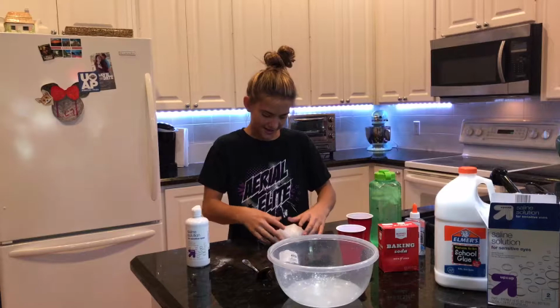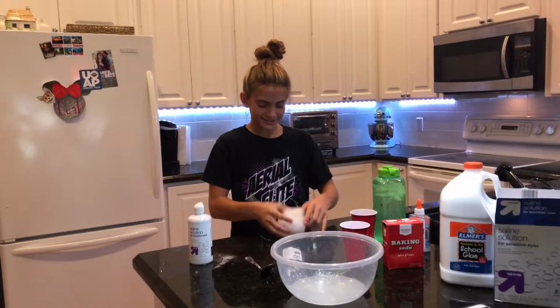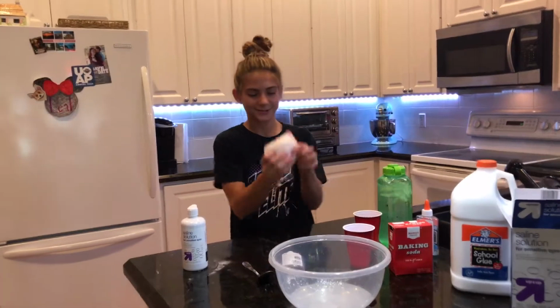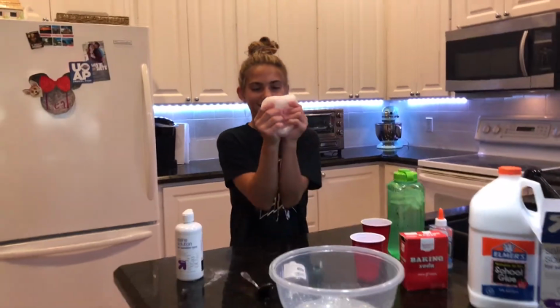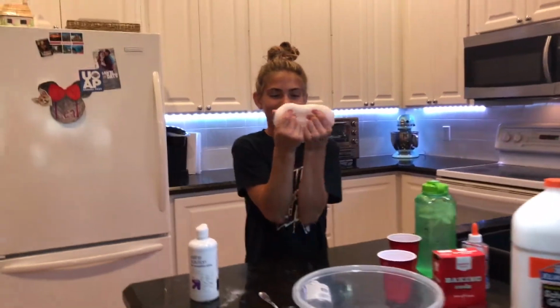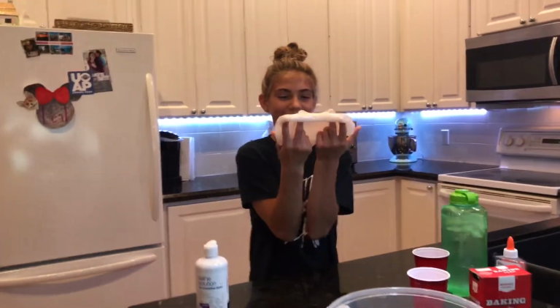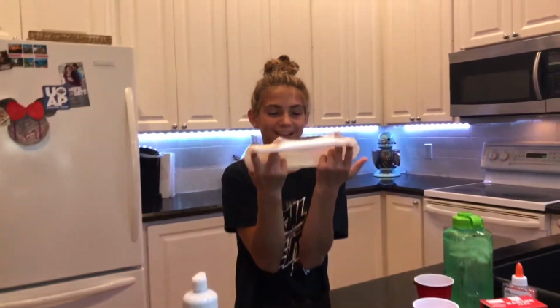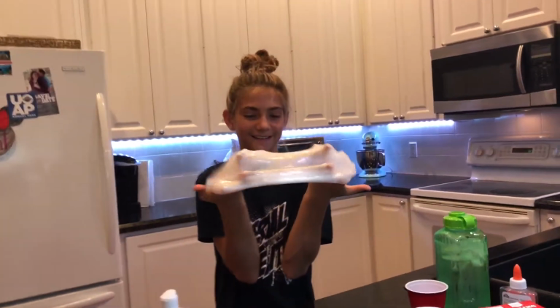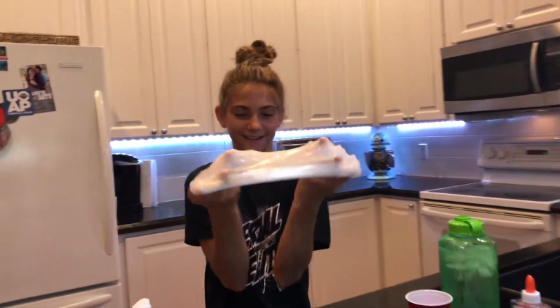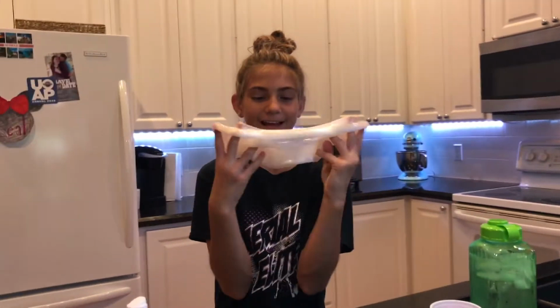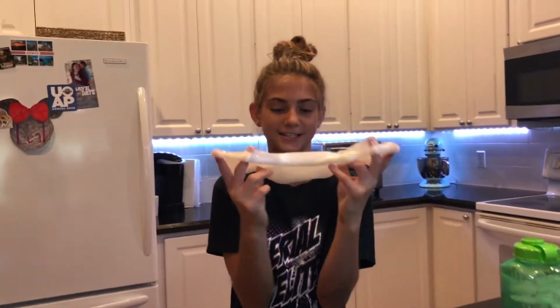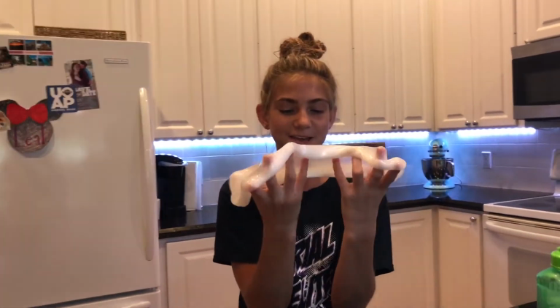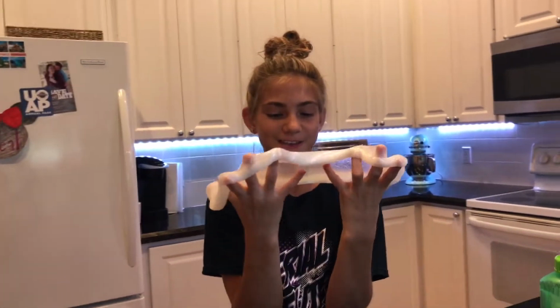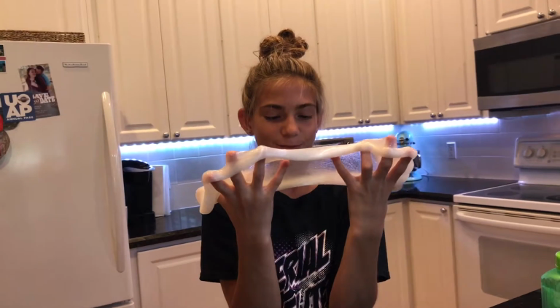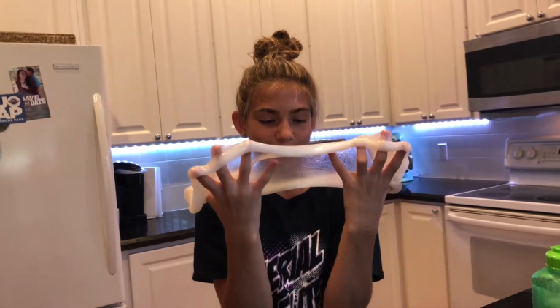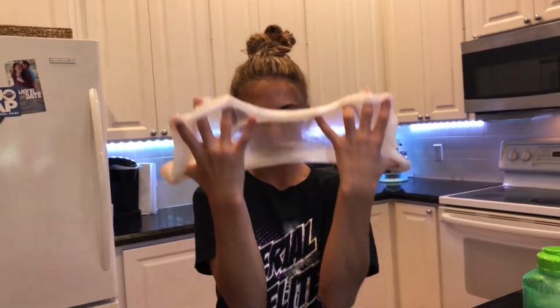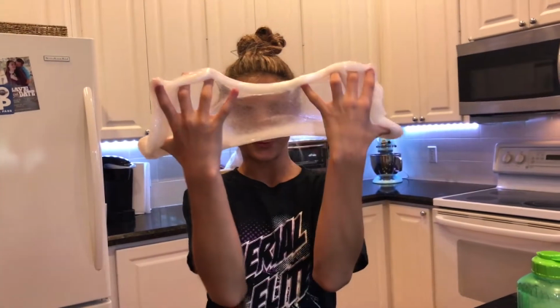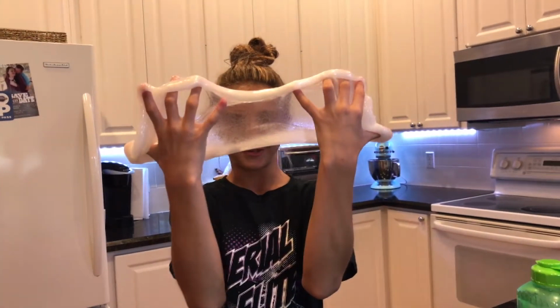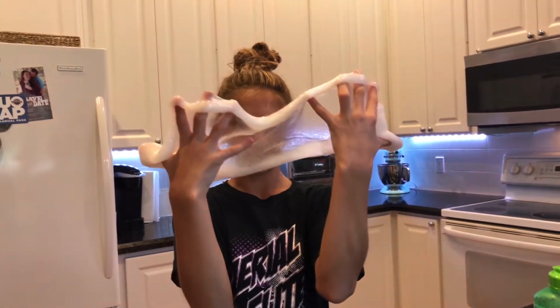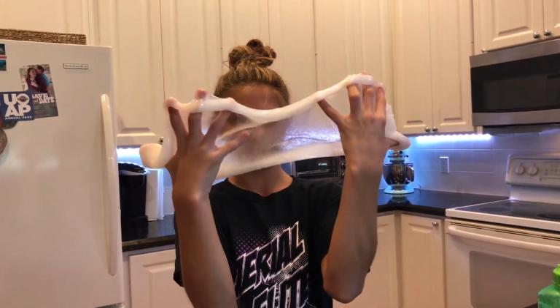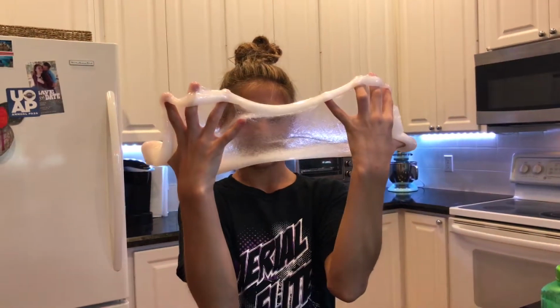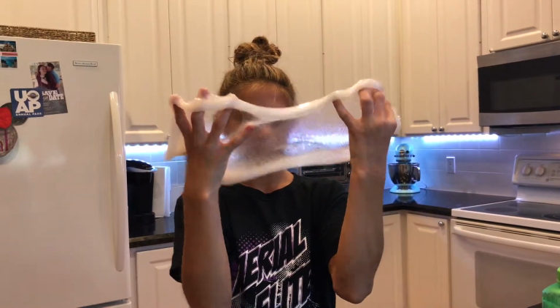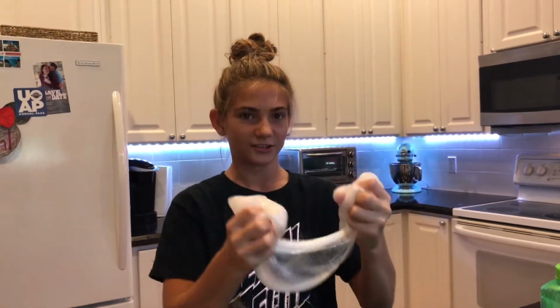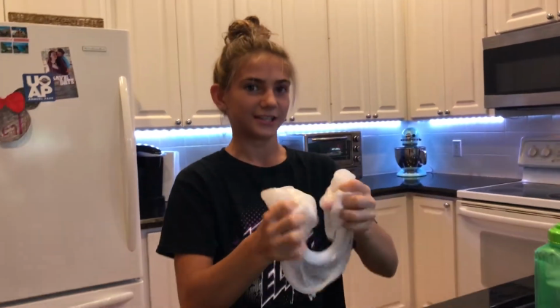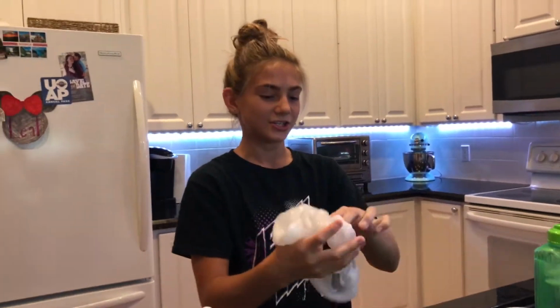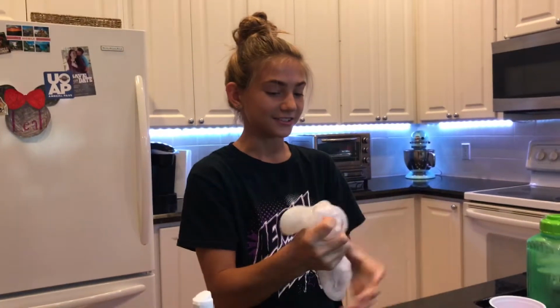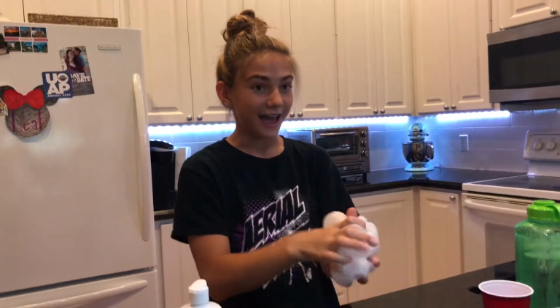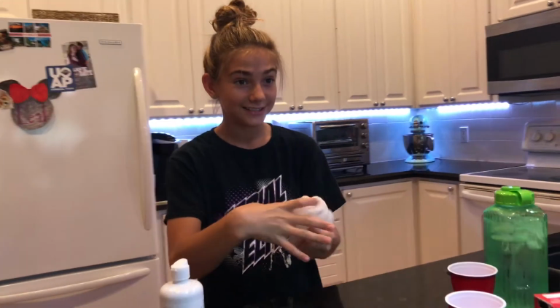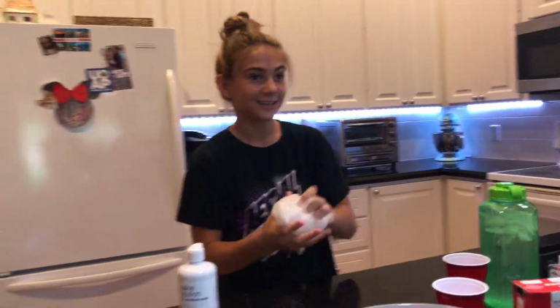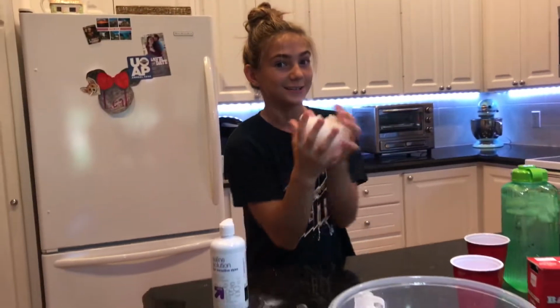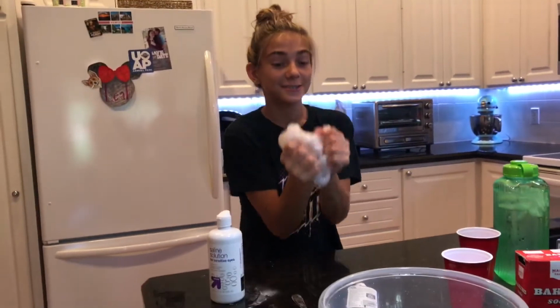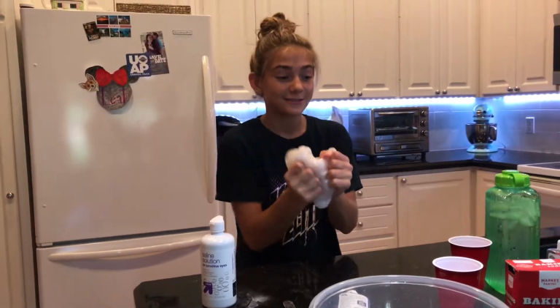Hey guys, so I just made clear liquid glass slime. It's so cool because when you do like this, it looks like it's shattered glass. It's so cool.